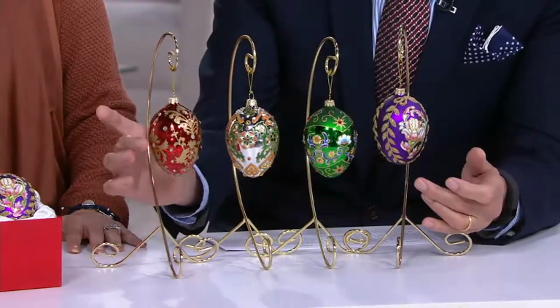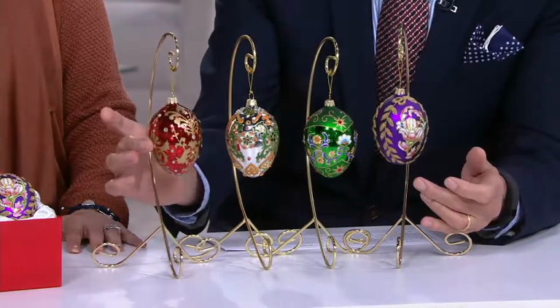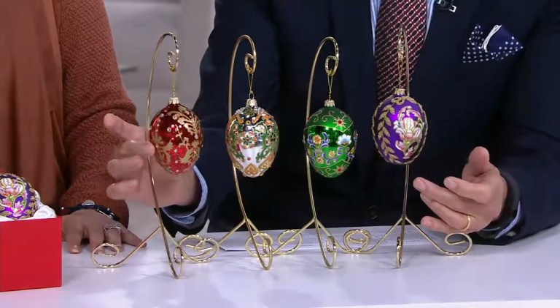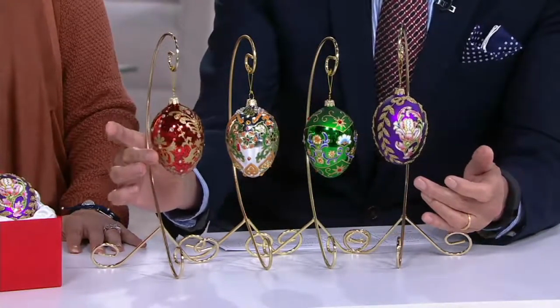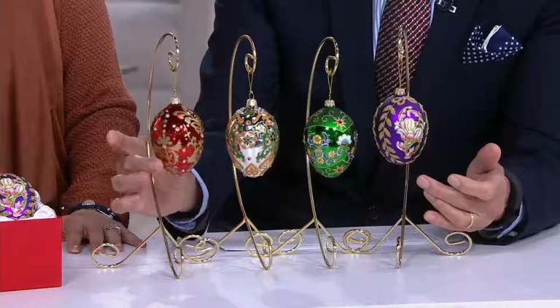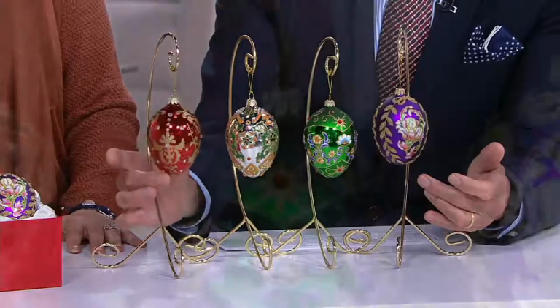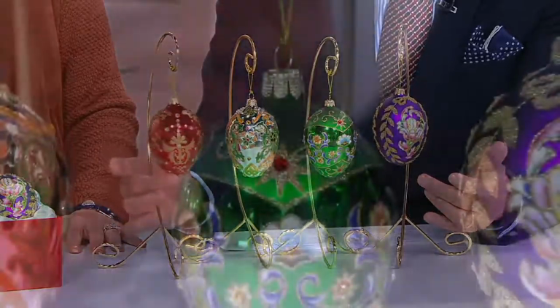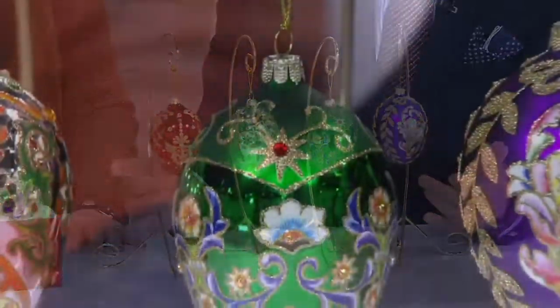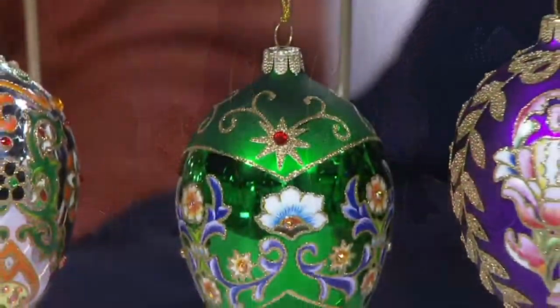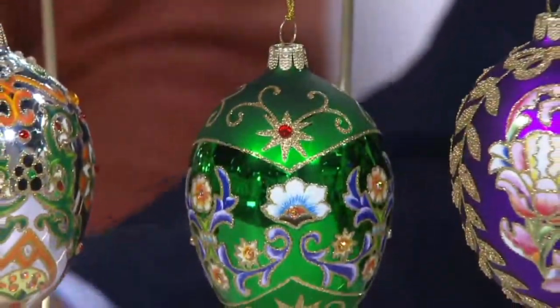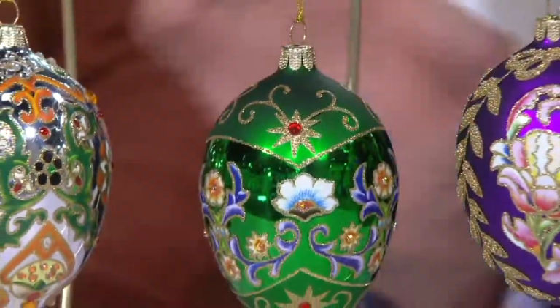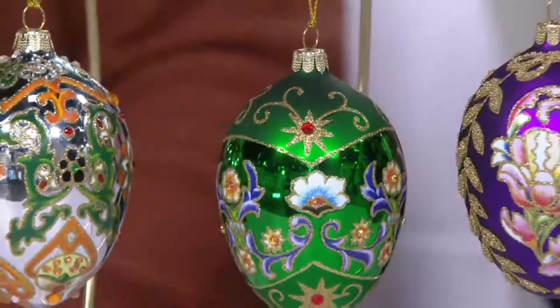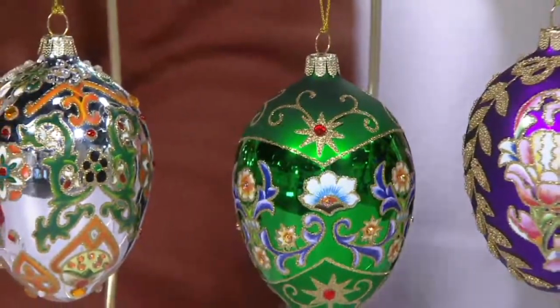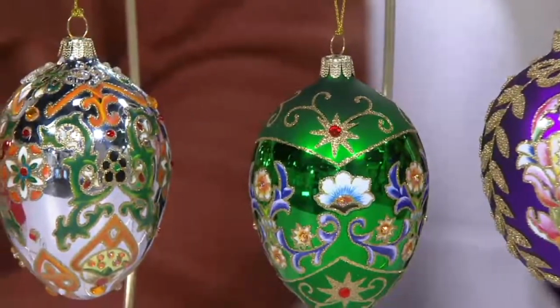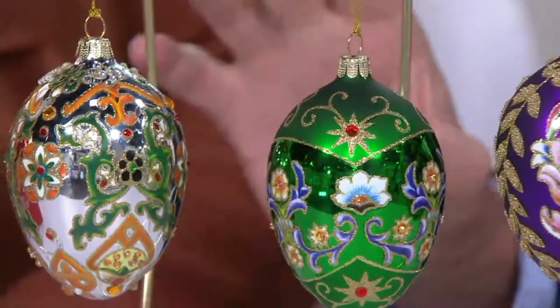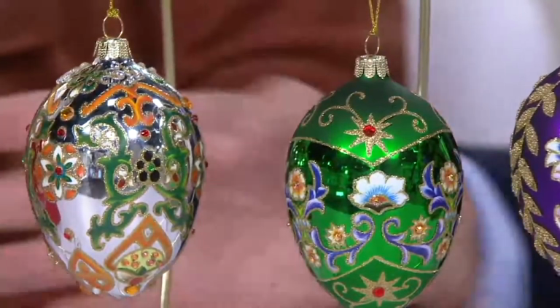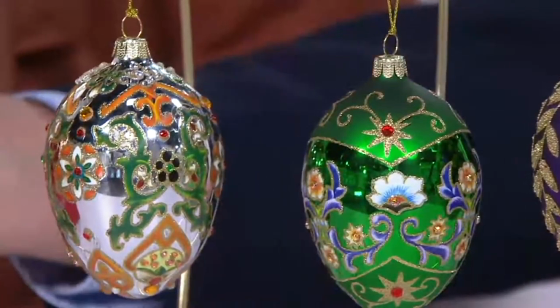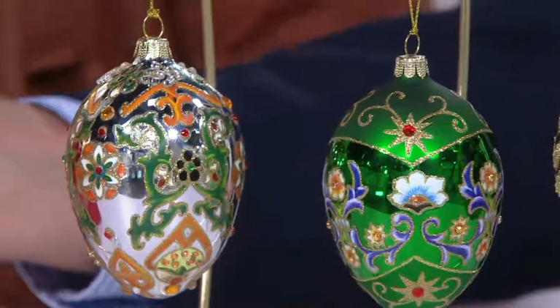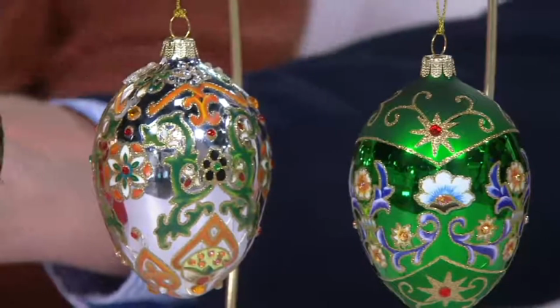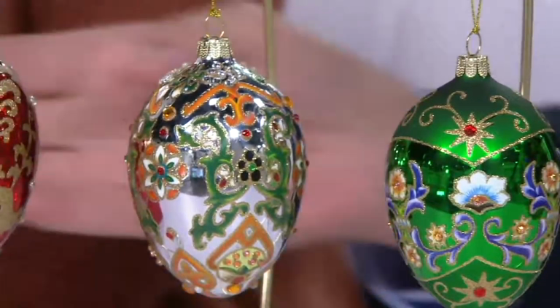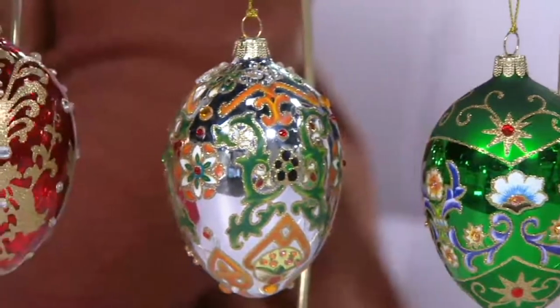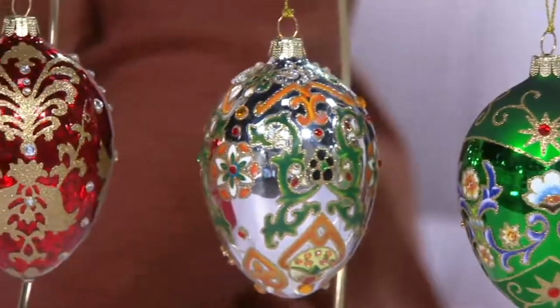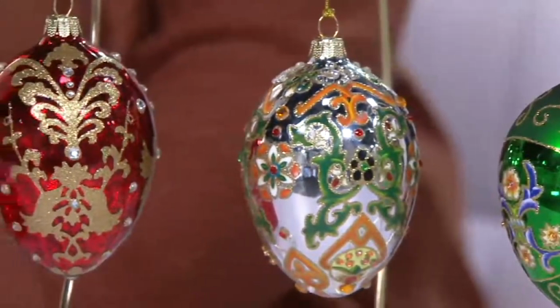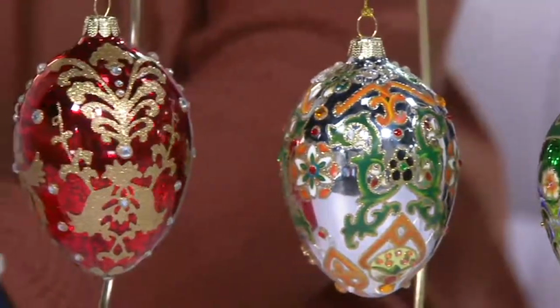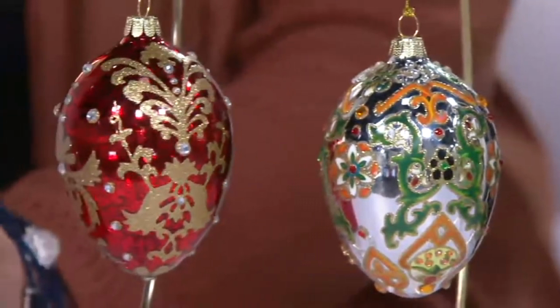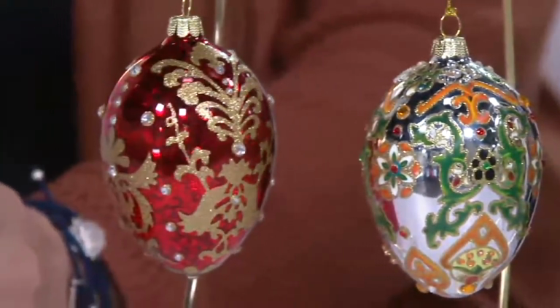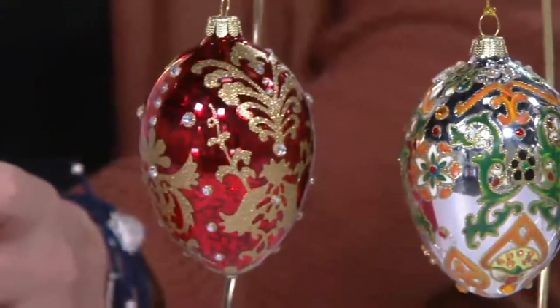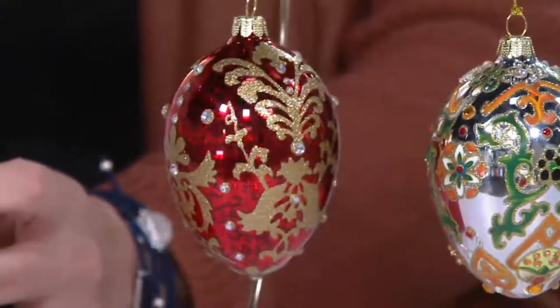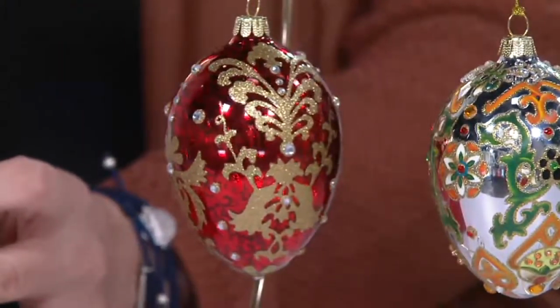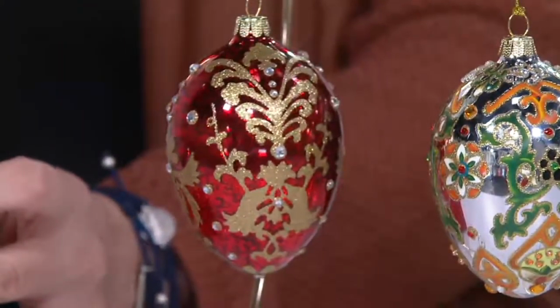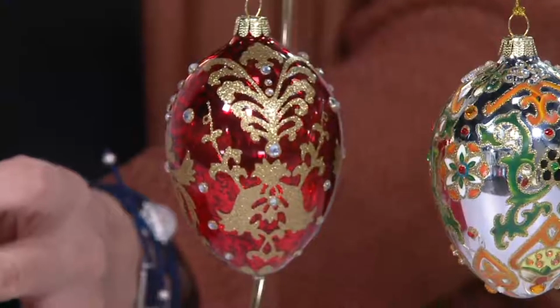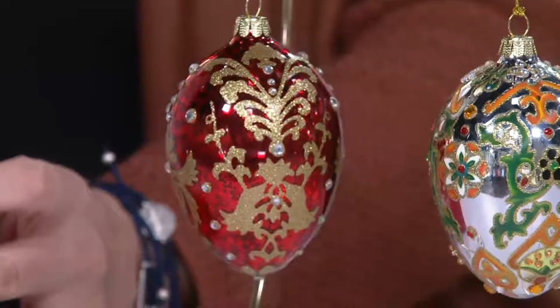We always sell them out before you really get around to decorating your house. It's all four in a fabulous red collector's satin box. We have done these since 2006, every year.